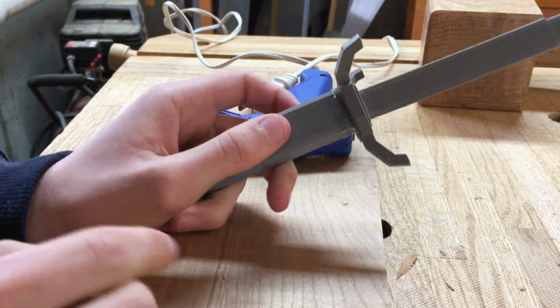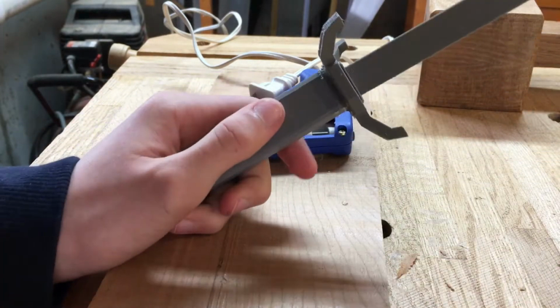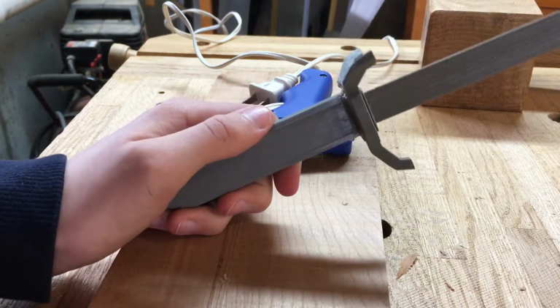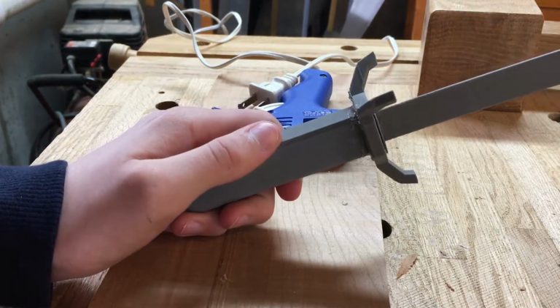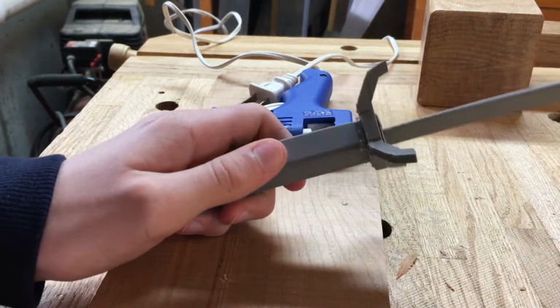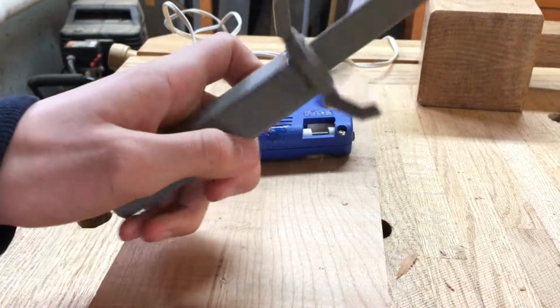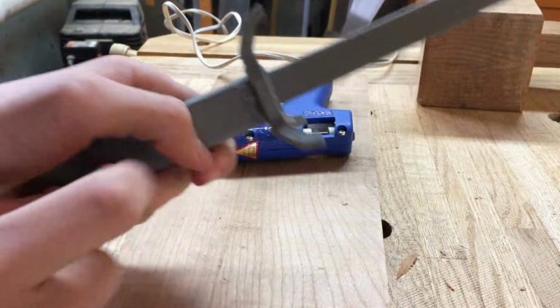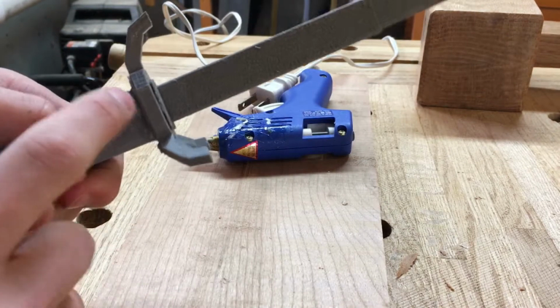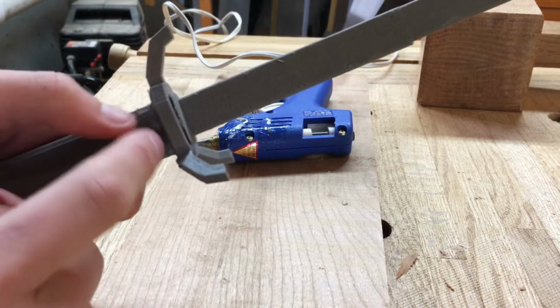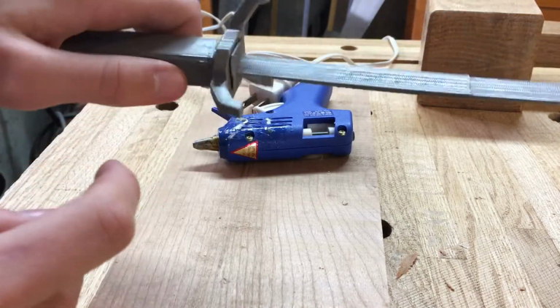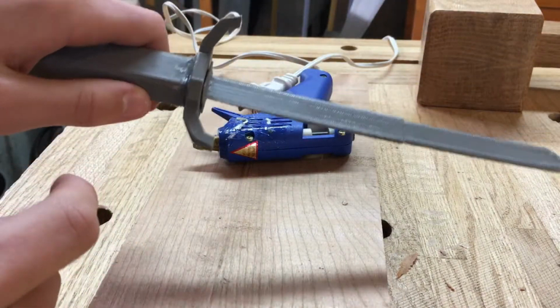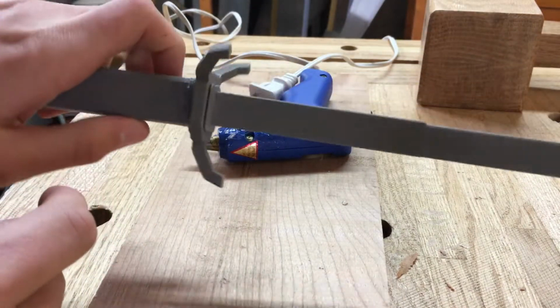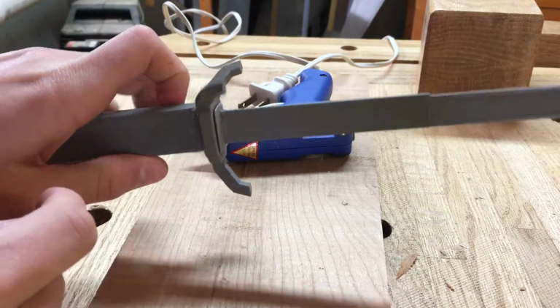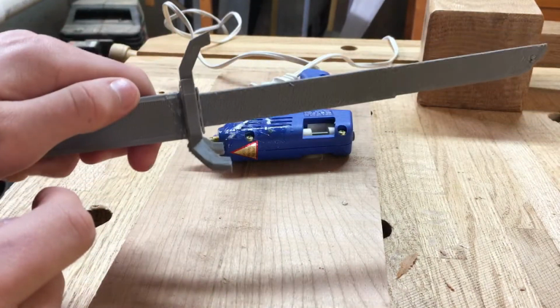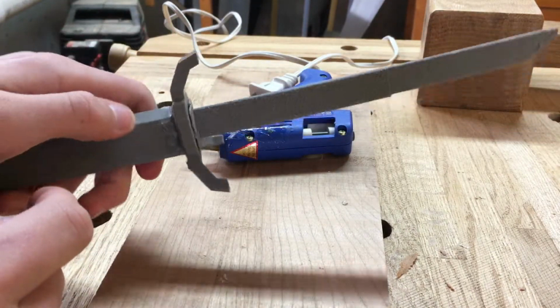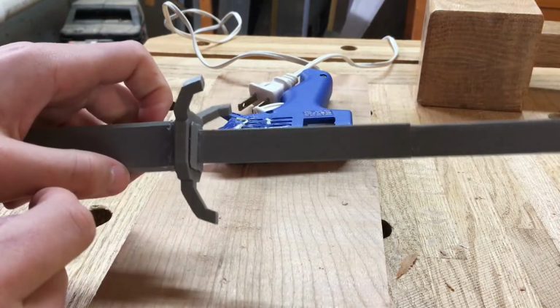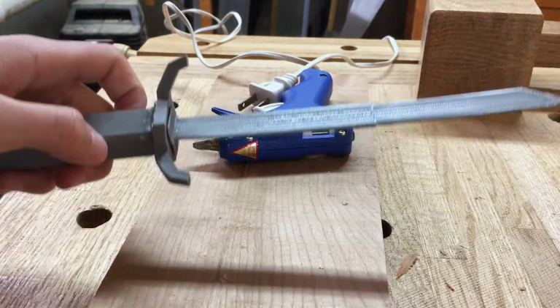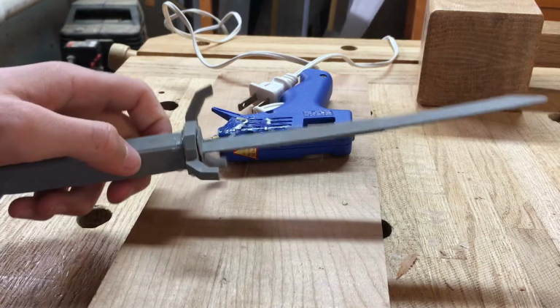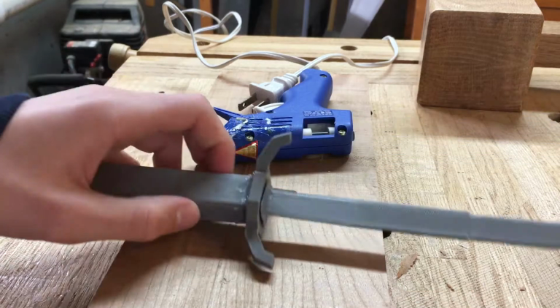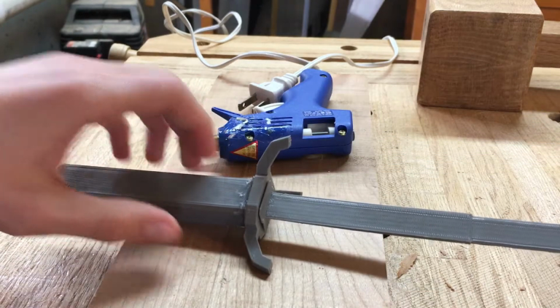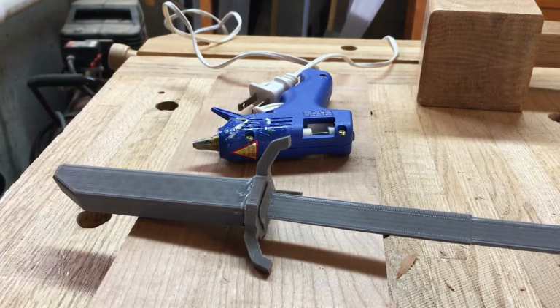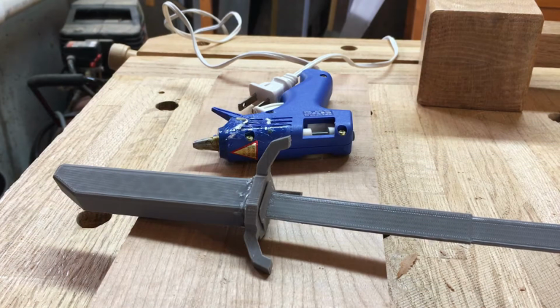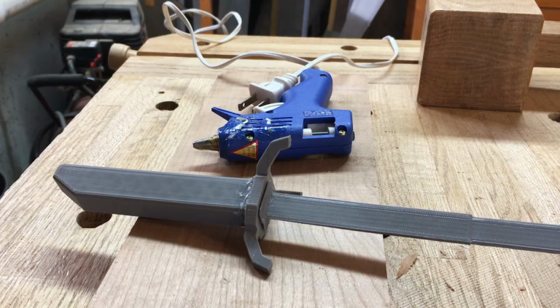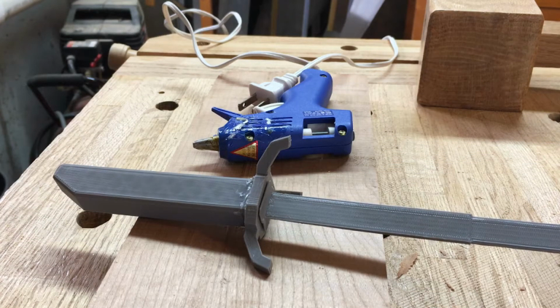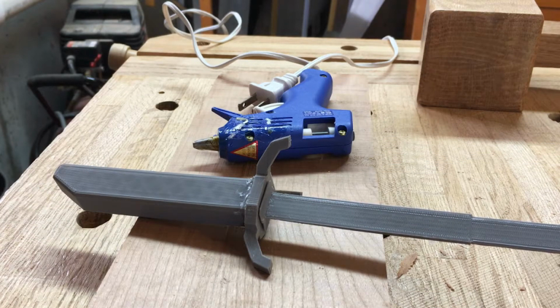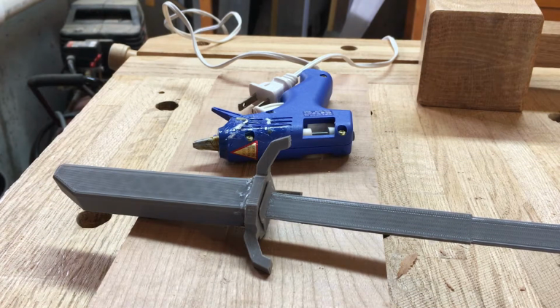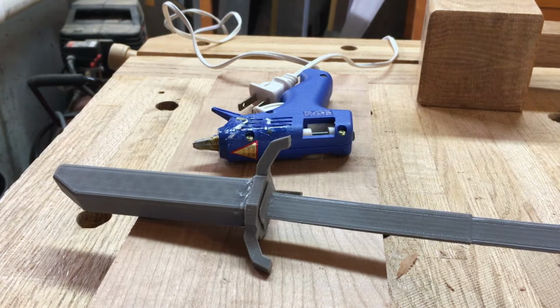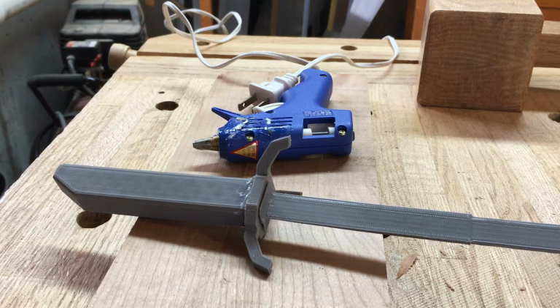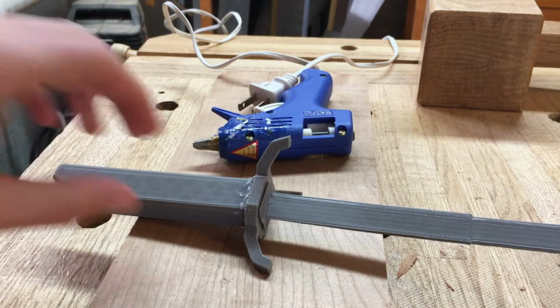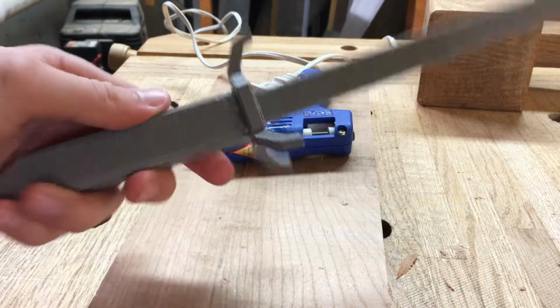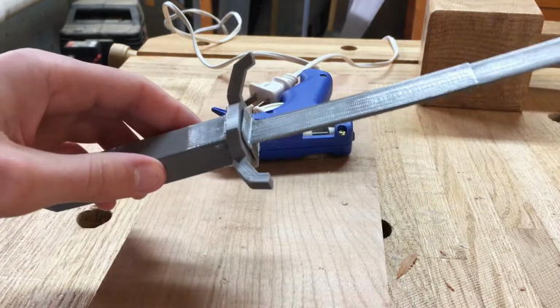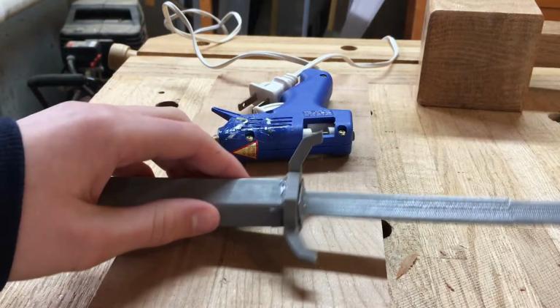That's as good as I'm going to get it without actually cutting more of the glue that's holding it together. So we're going to leave that as is, since it's just meant for practice and to look cool as a prop — just to sit near my computer. I think it's good.